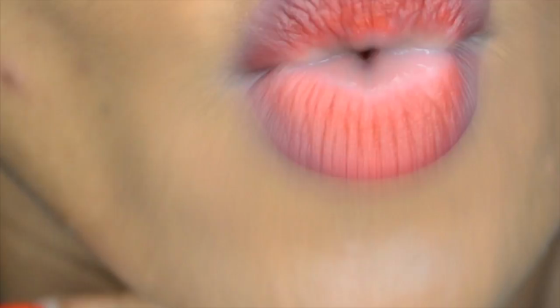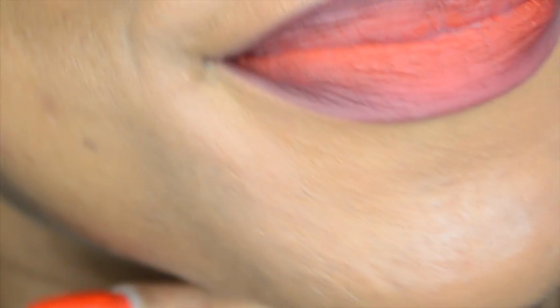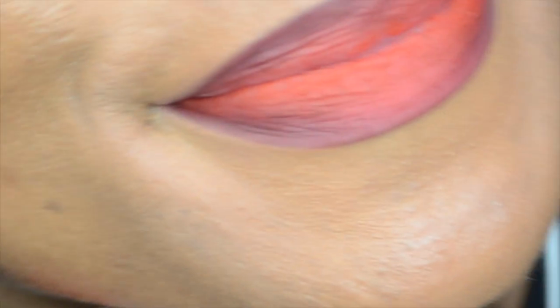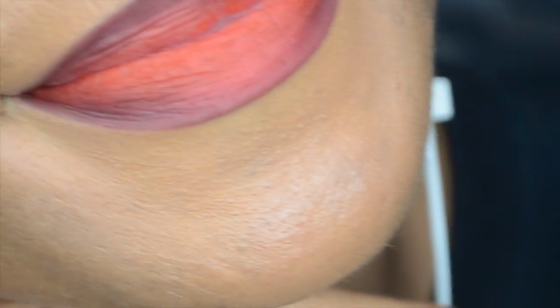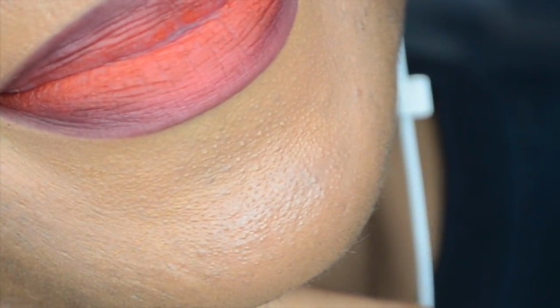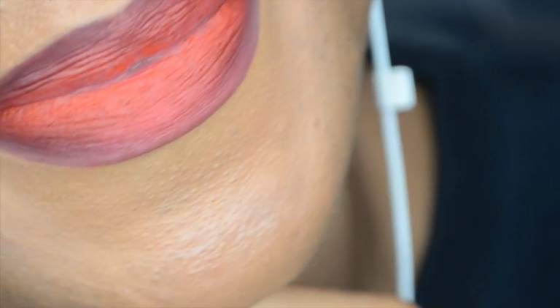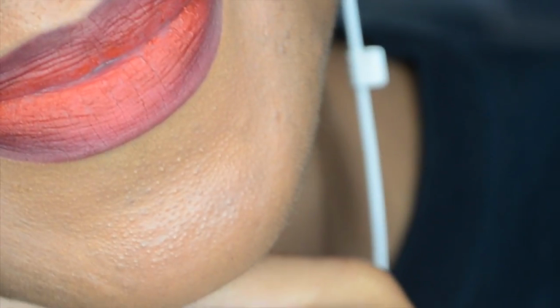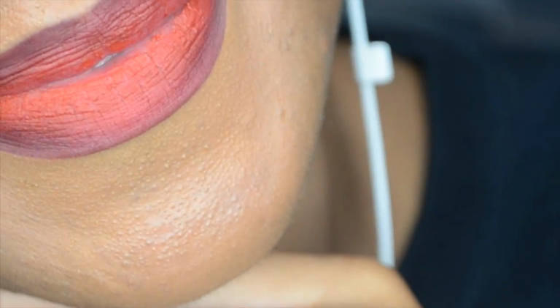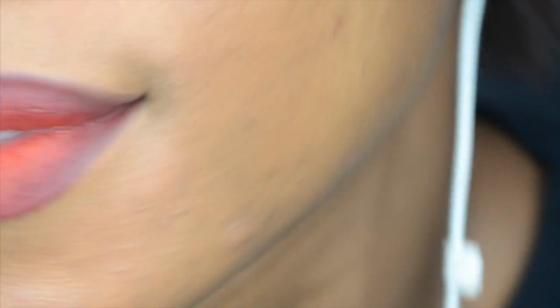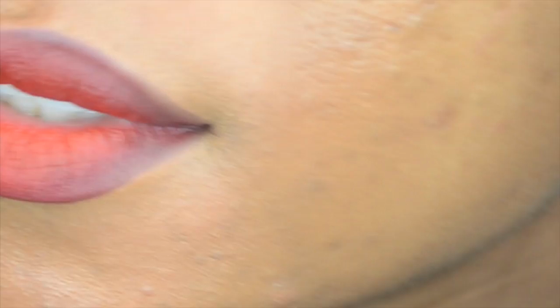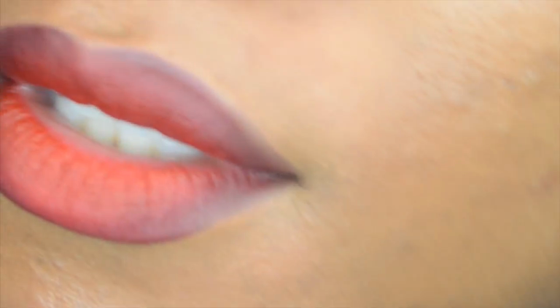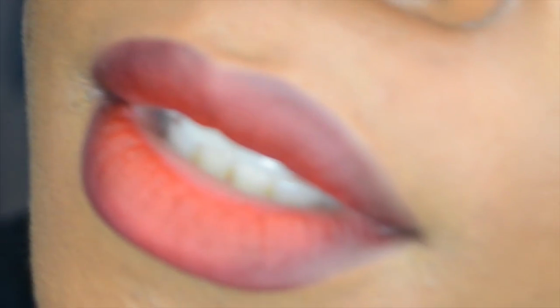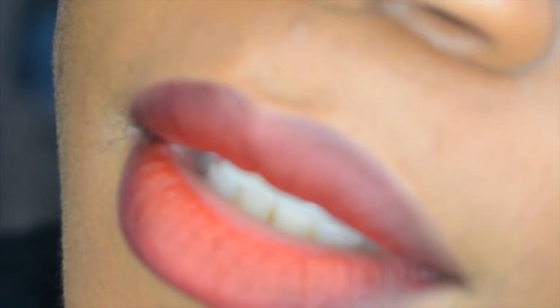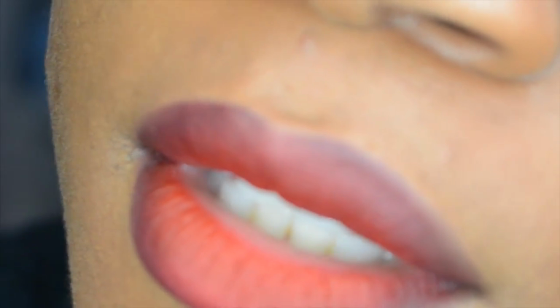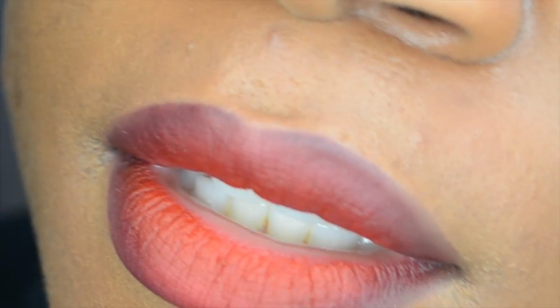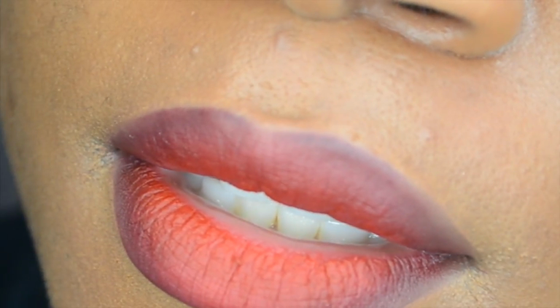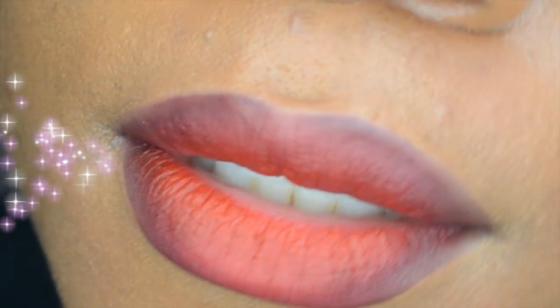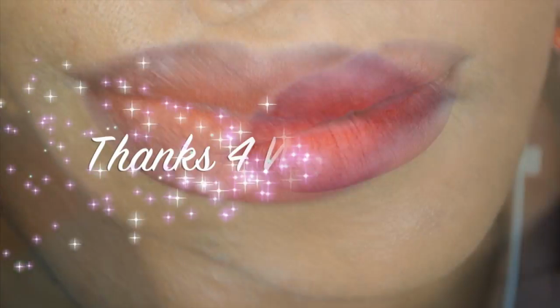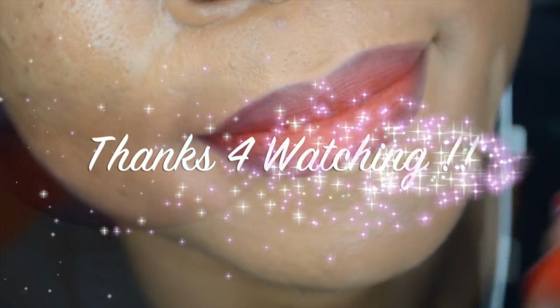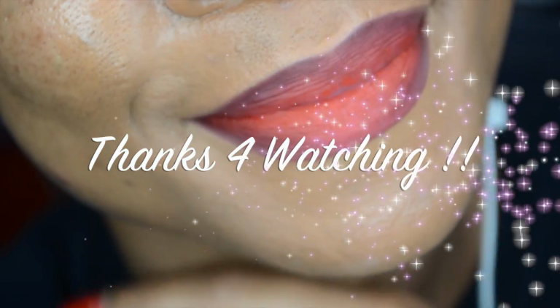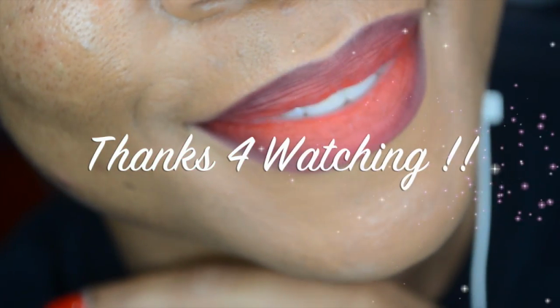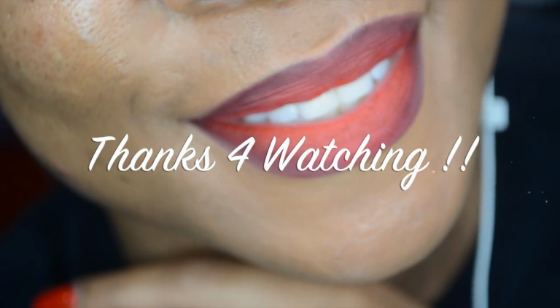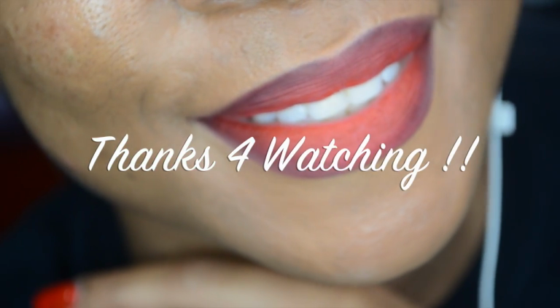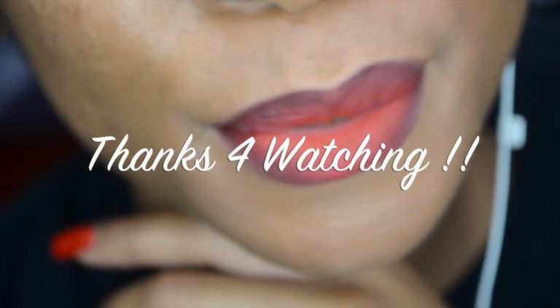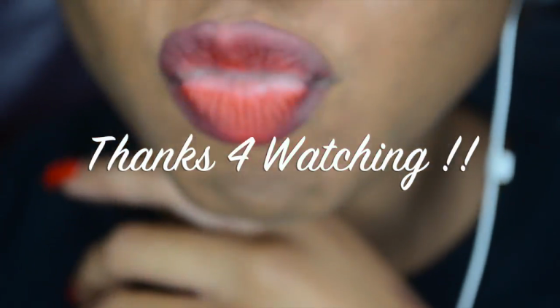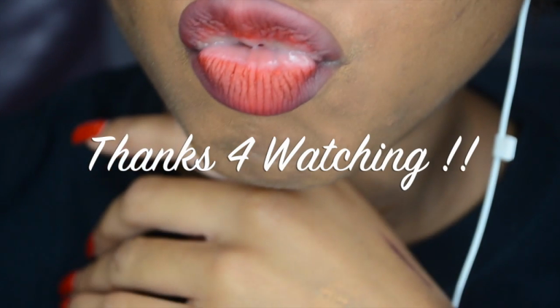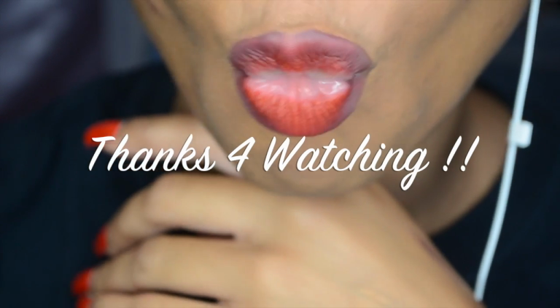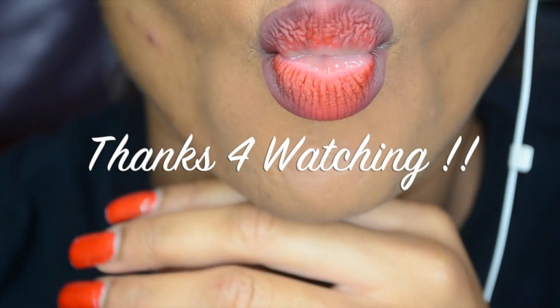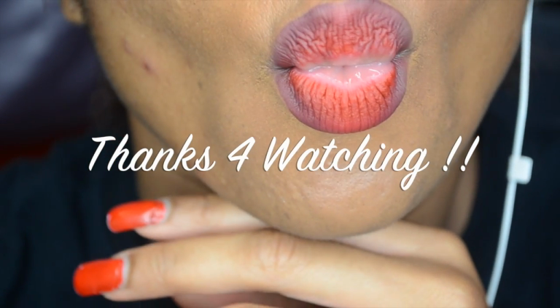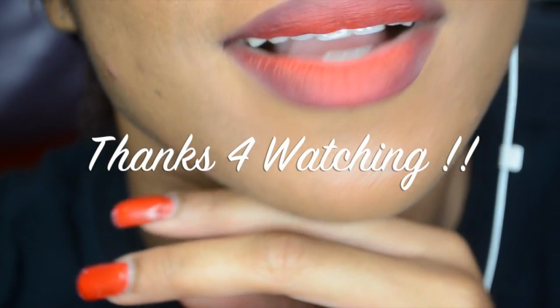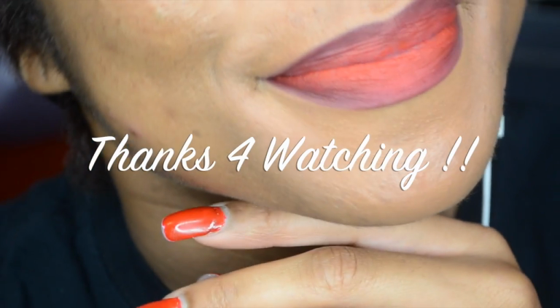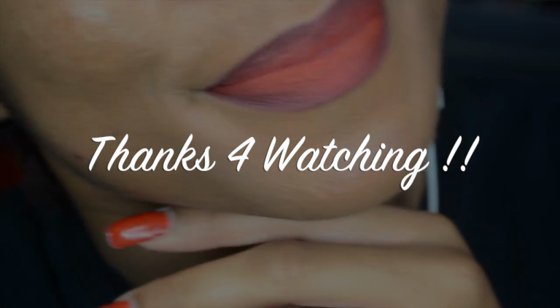And there's the finished look — super close up, but that is it! I hope you guys like this tutorial. Thumbs up if you liked it, and if you want to see other videos, definitely leave me a comment below. Thank you so much for watching!